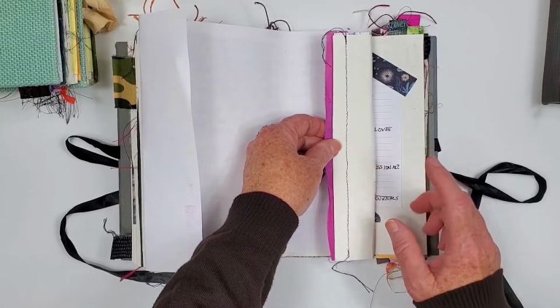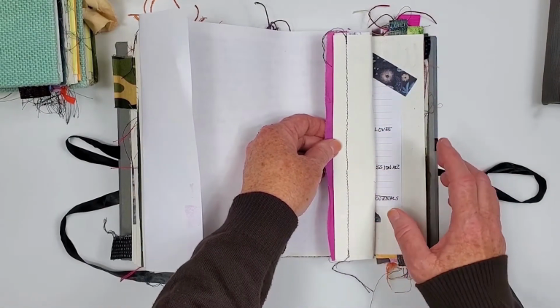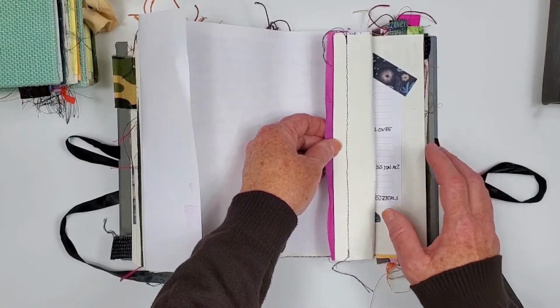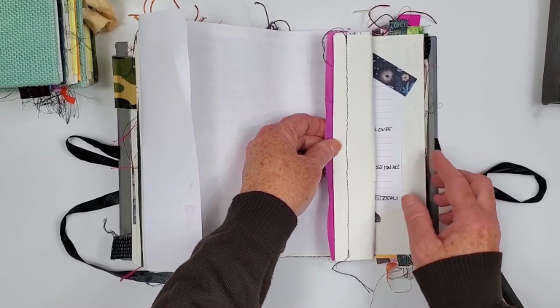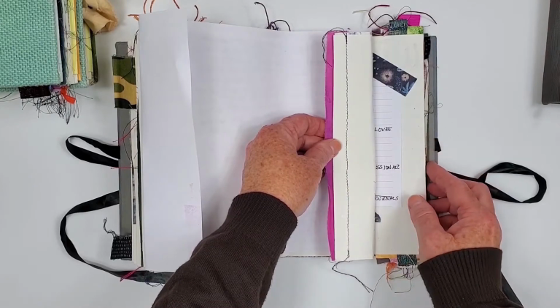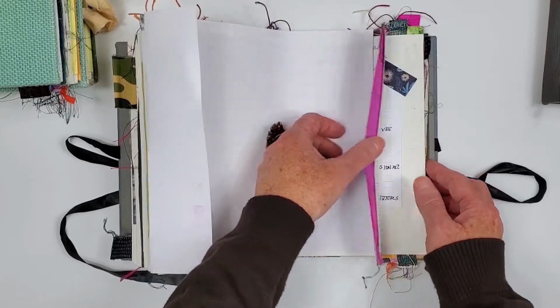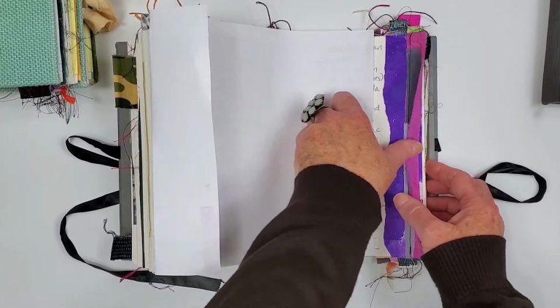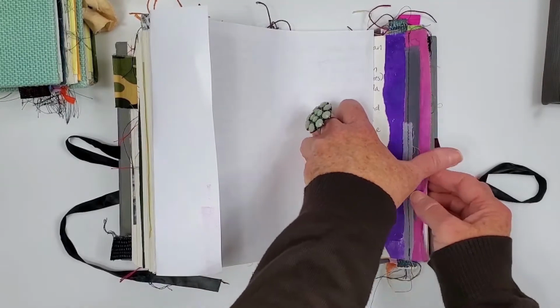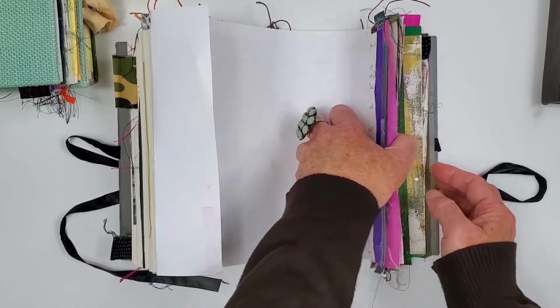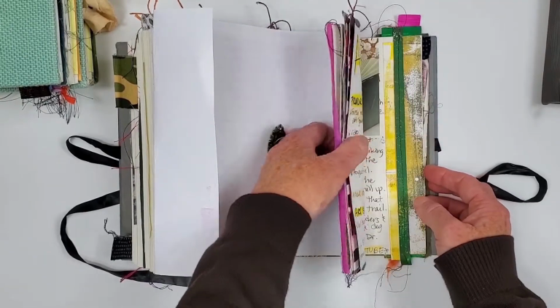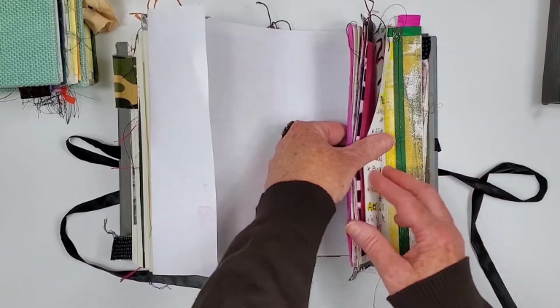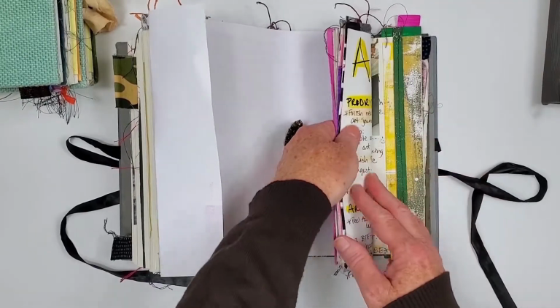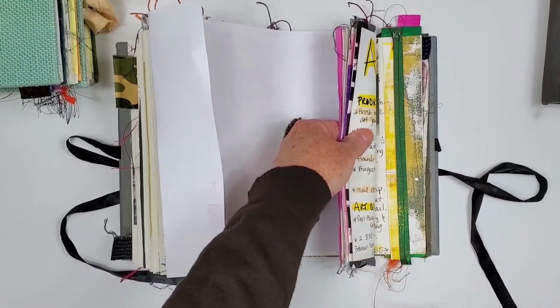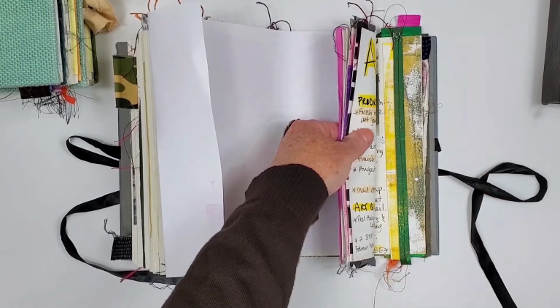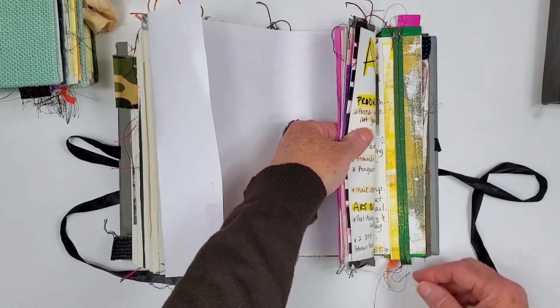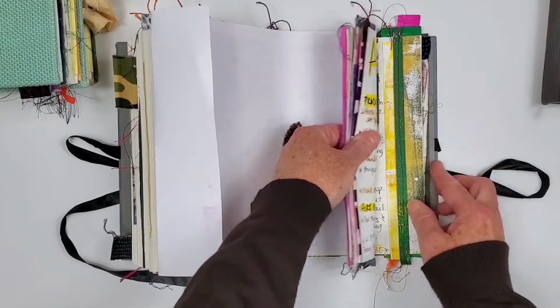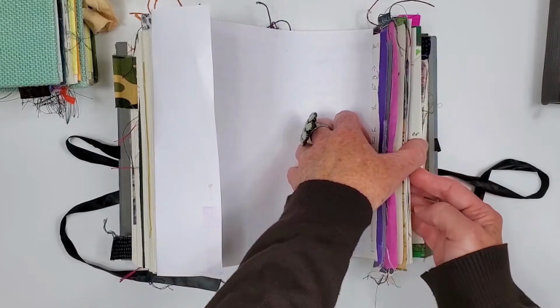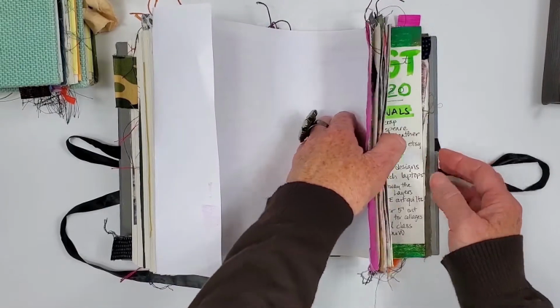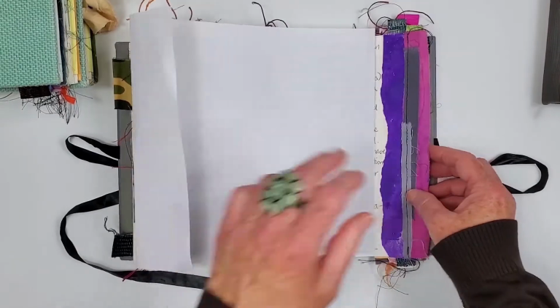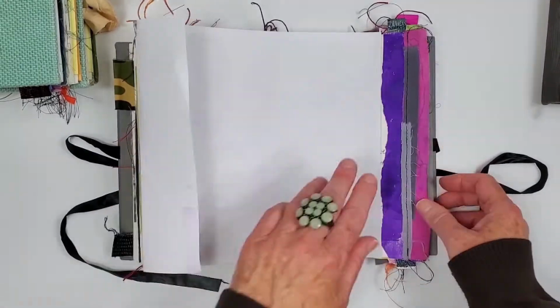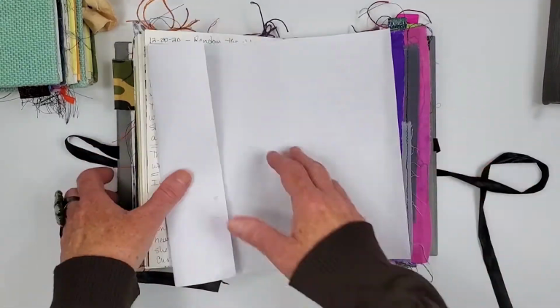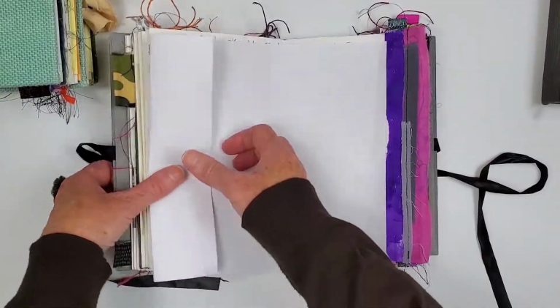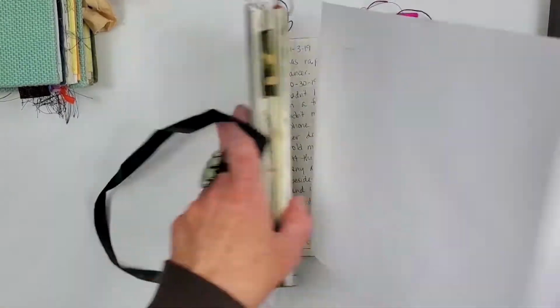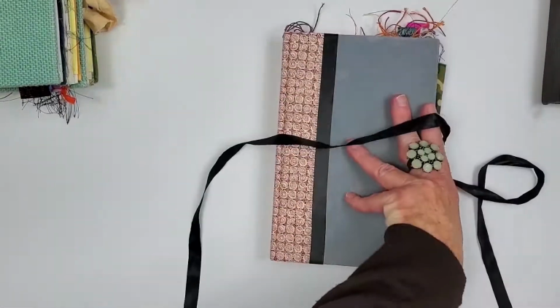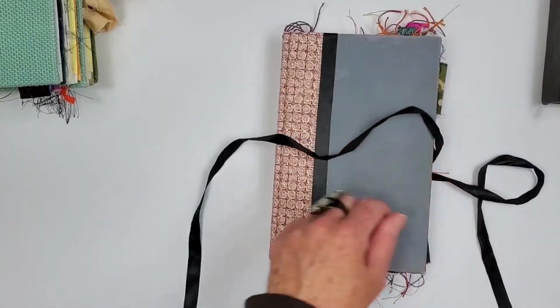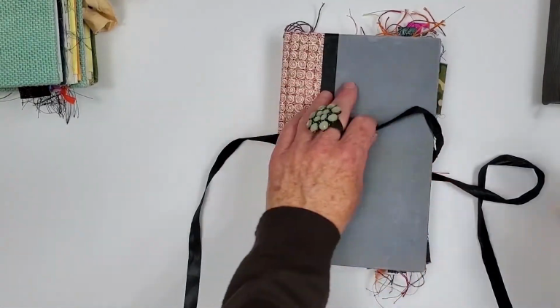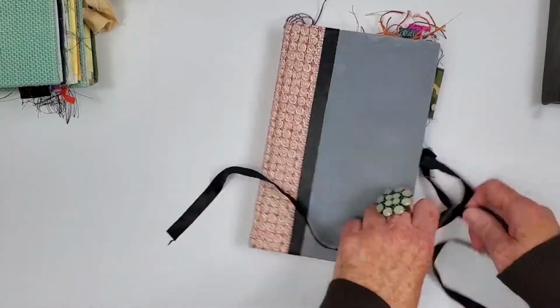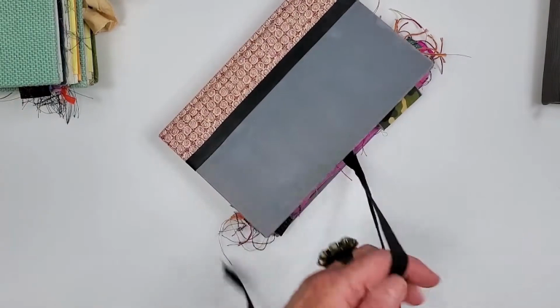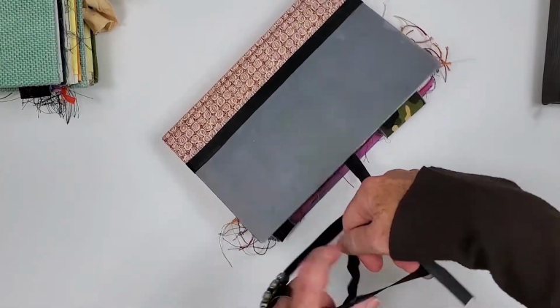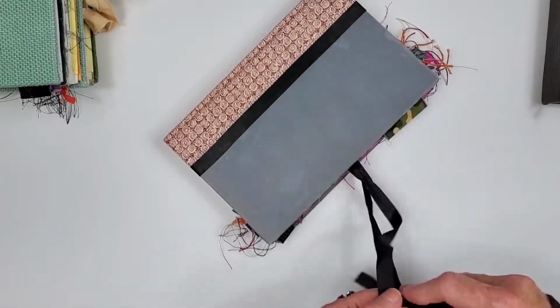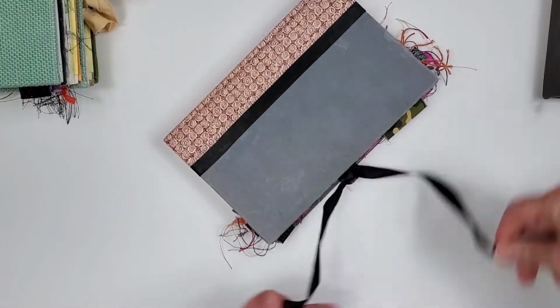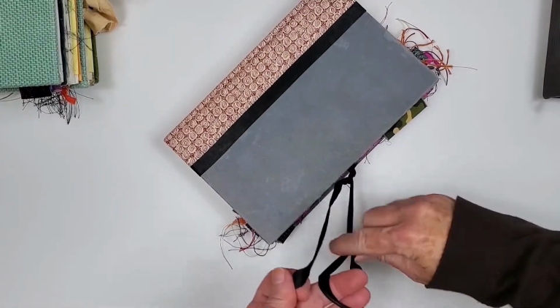There's this one as well and I actually sewed it in after I bound the journal — it can be done, it's just a little tricky. Here's another one. So that's the first journal I made. Let's go on to the next one.